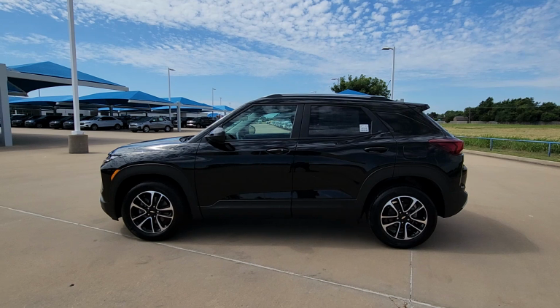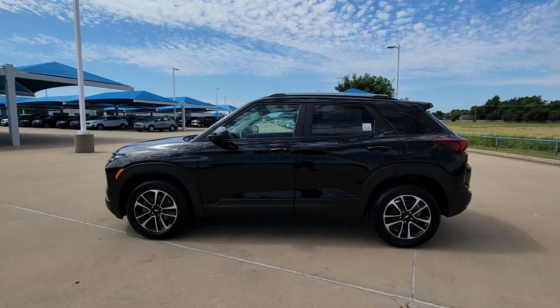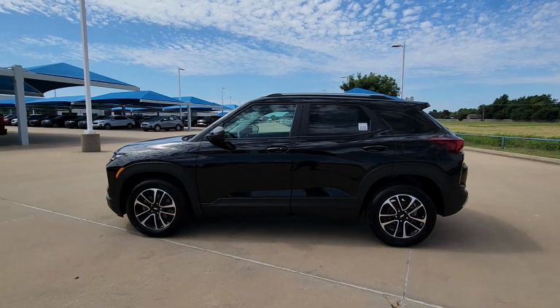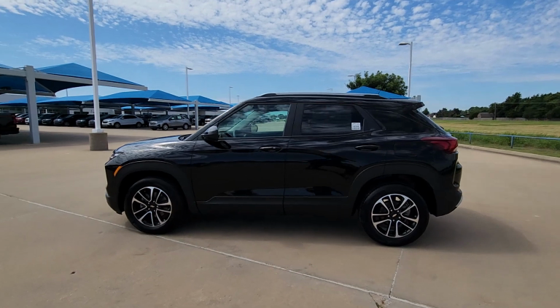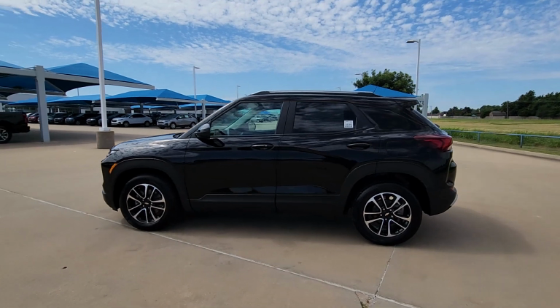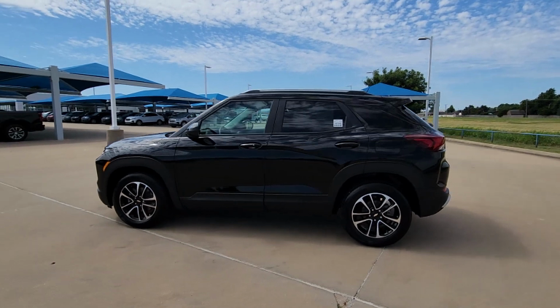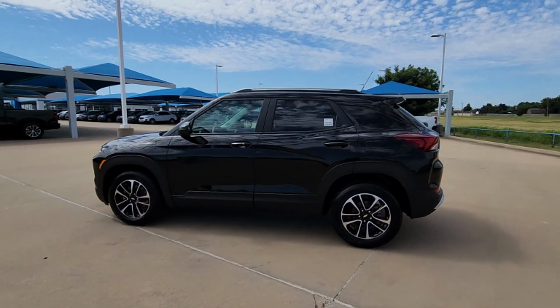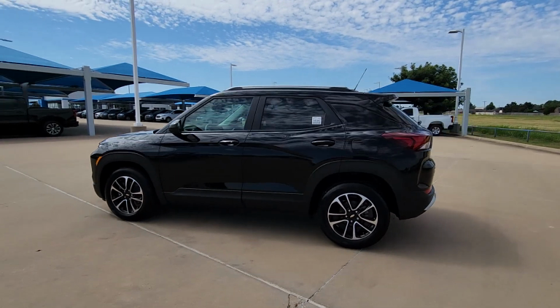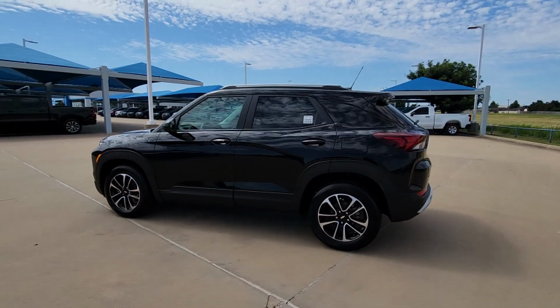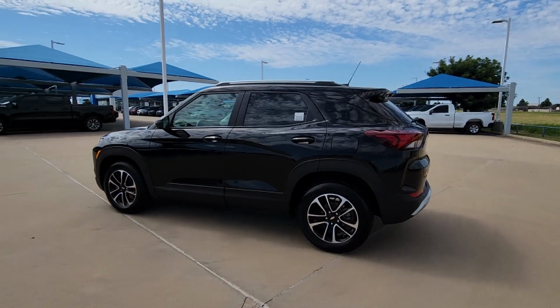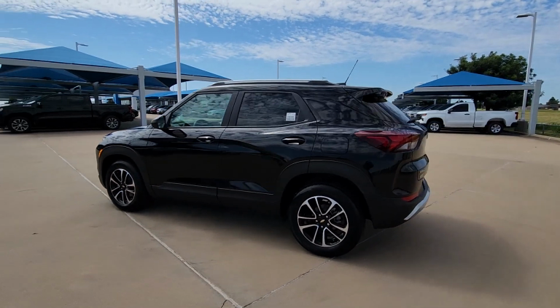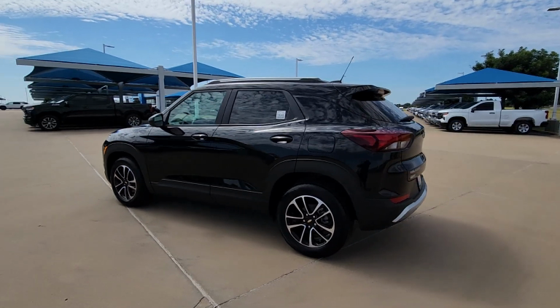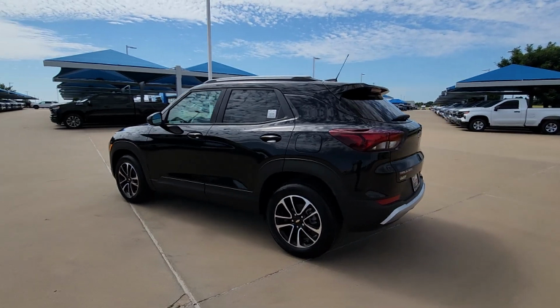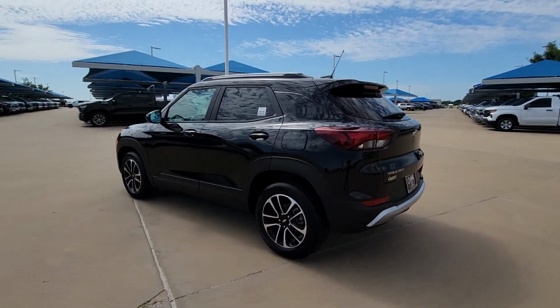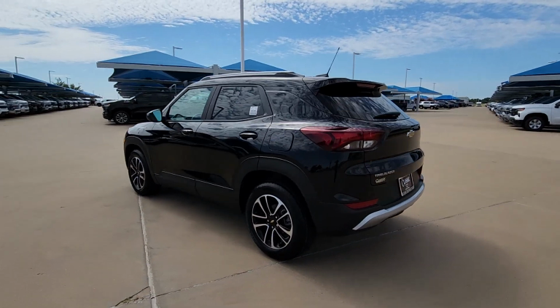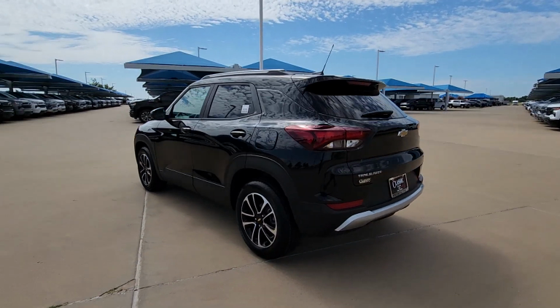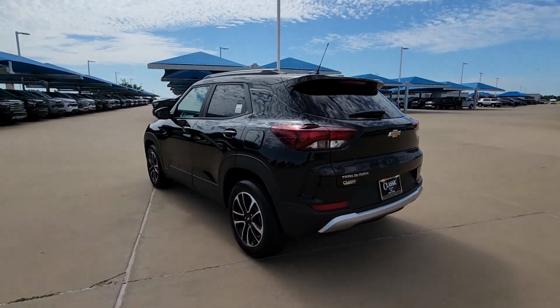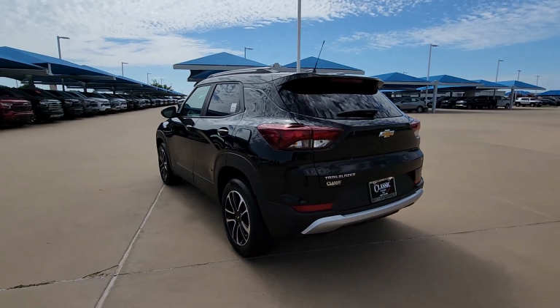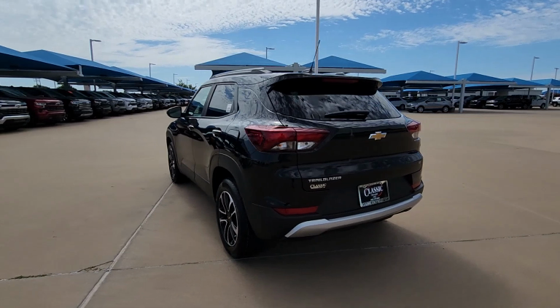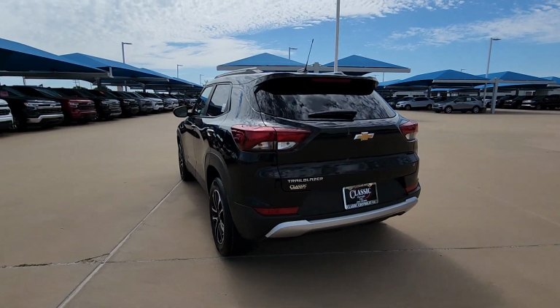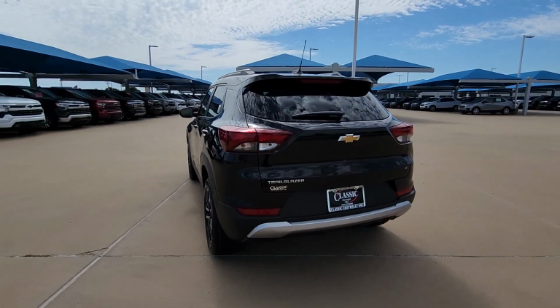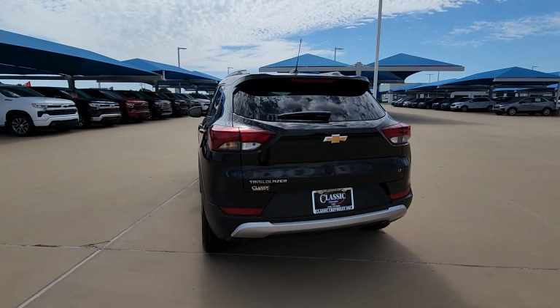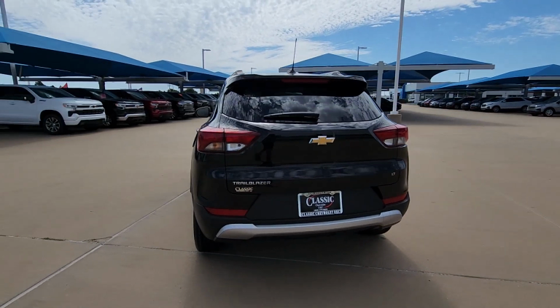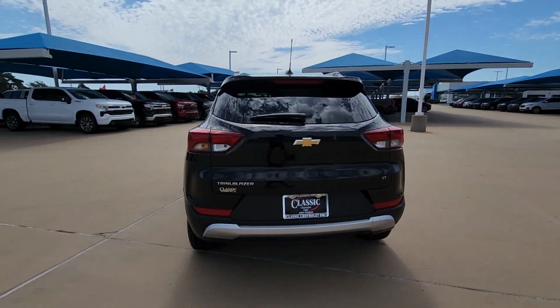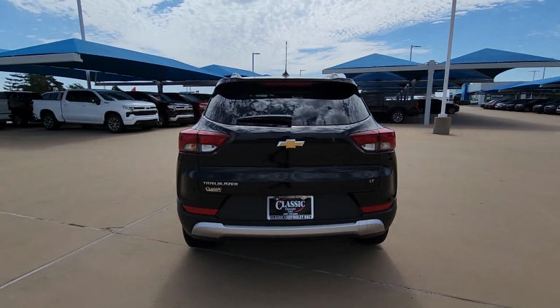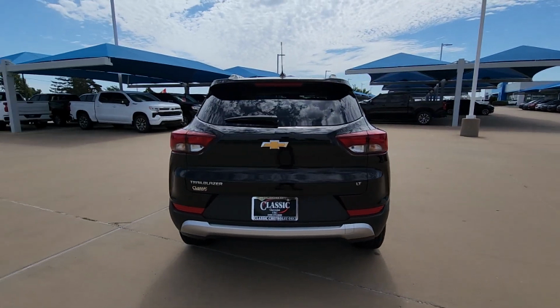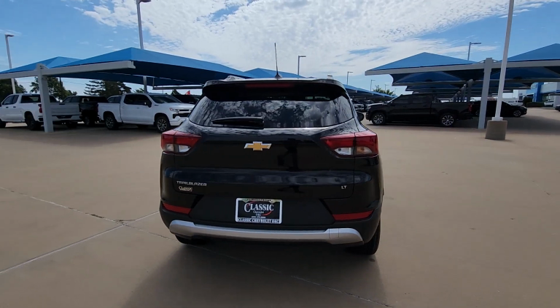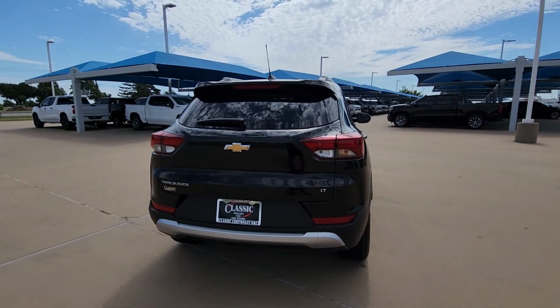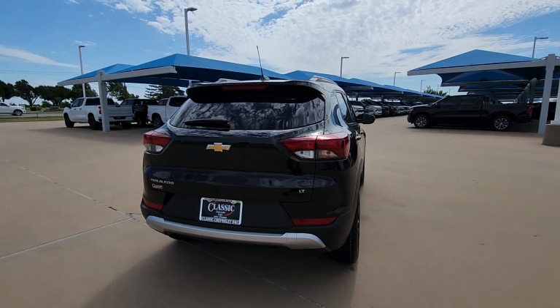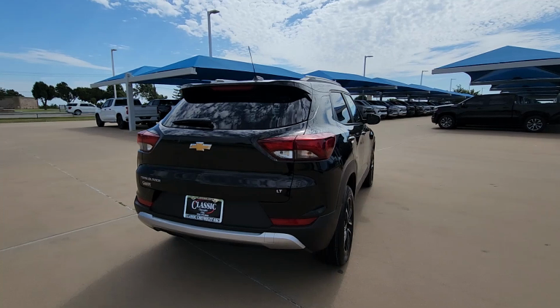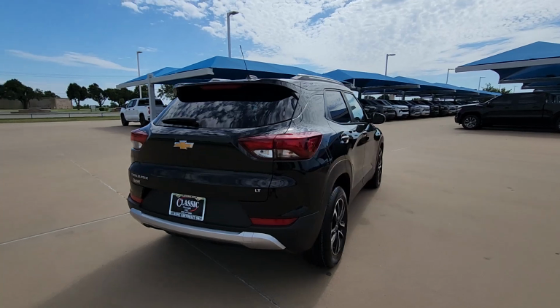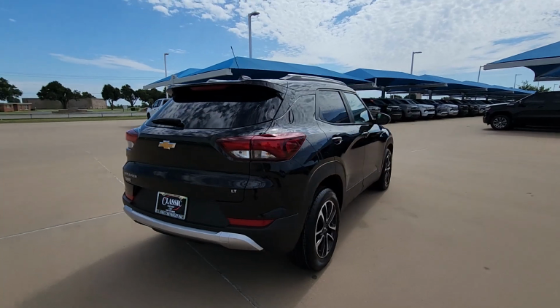Get acquainted with the 2024 Chevrolet Trailblazer. Here's a trailblazer that's ready to take you places in bold, modern style.